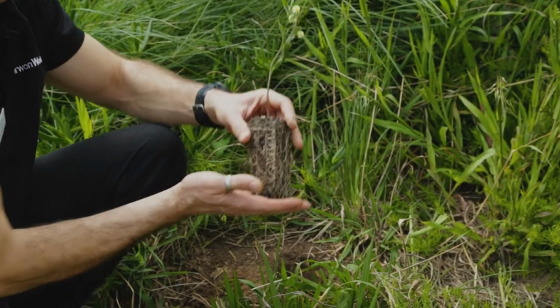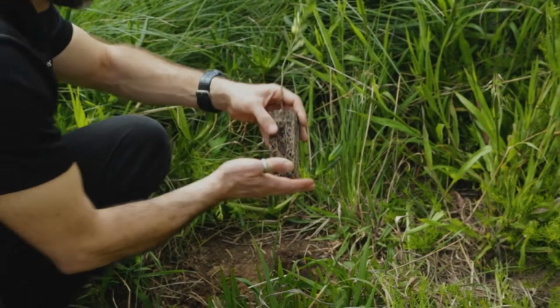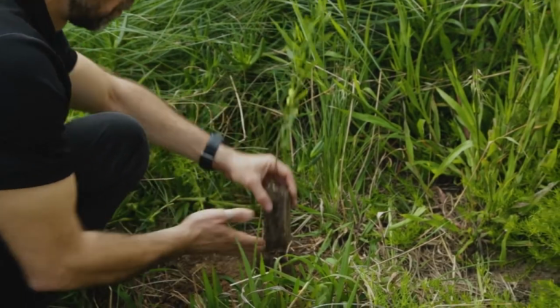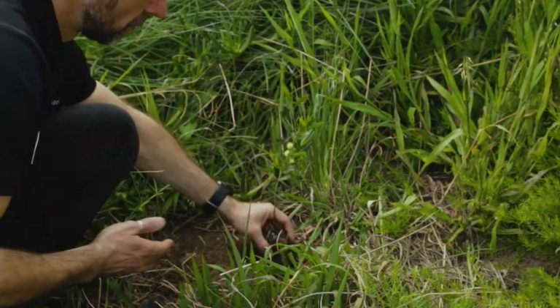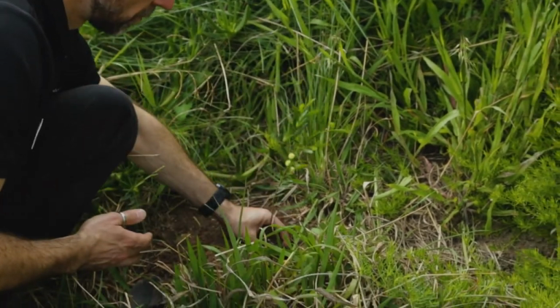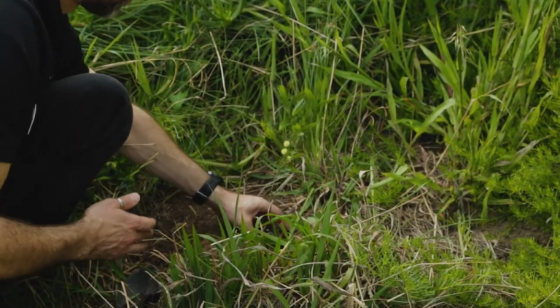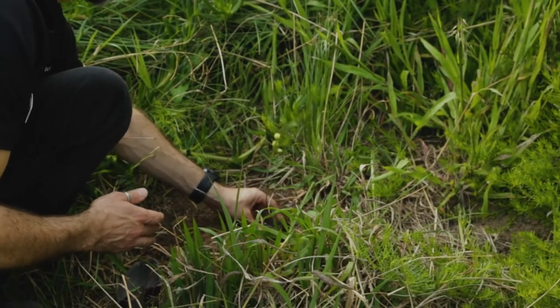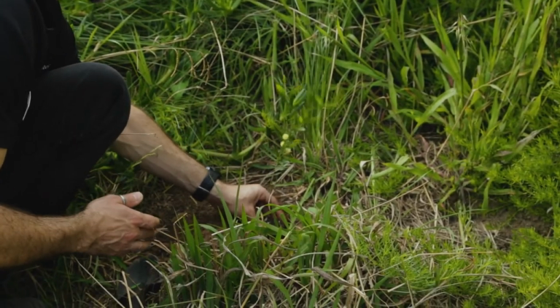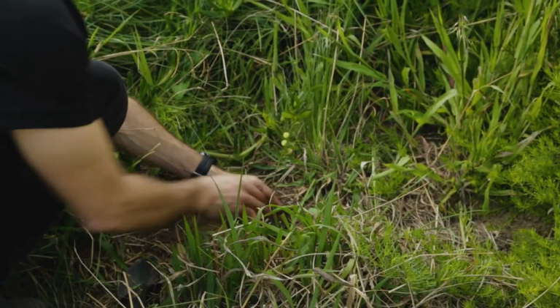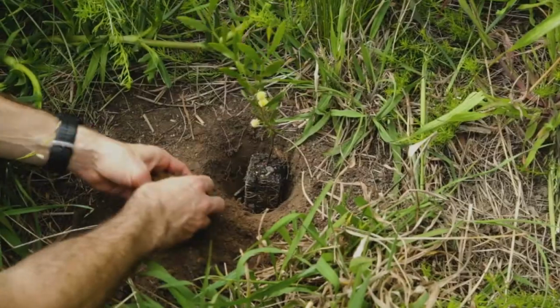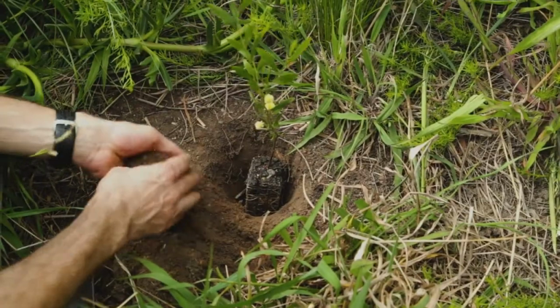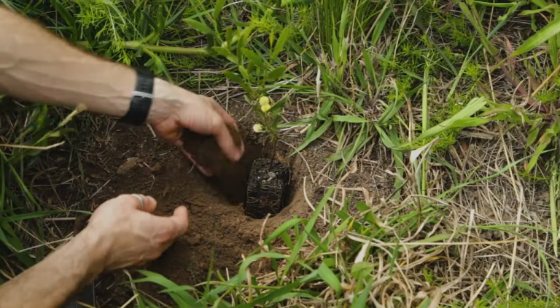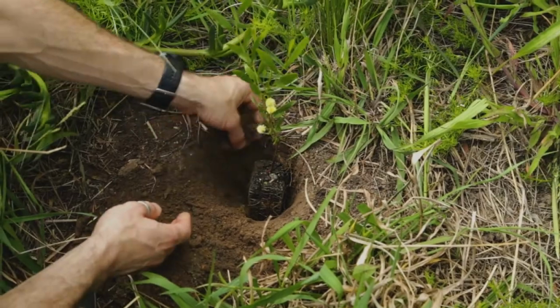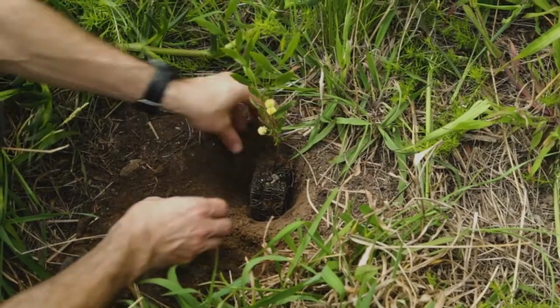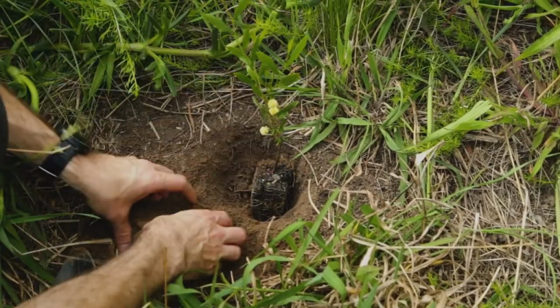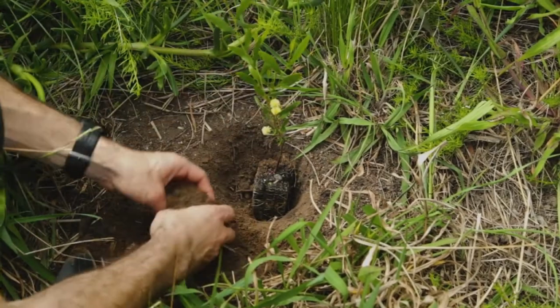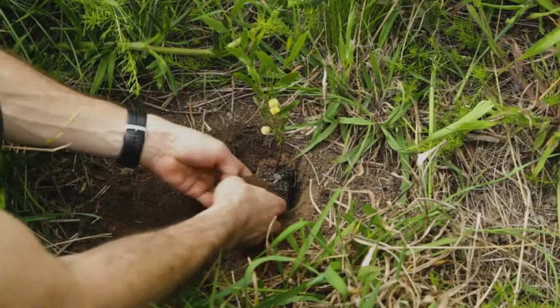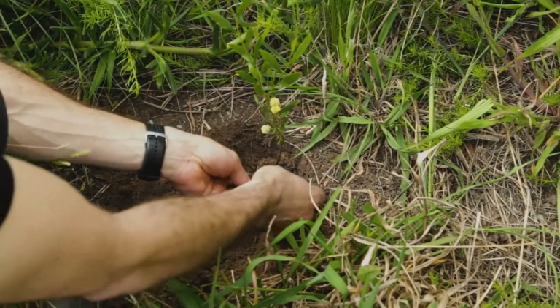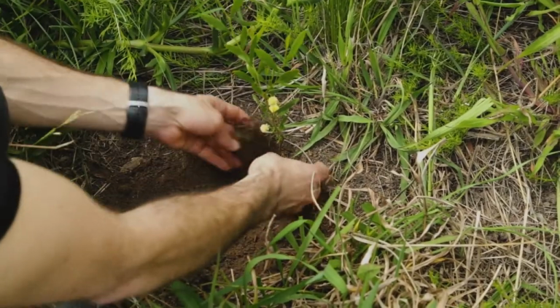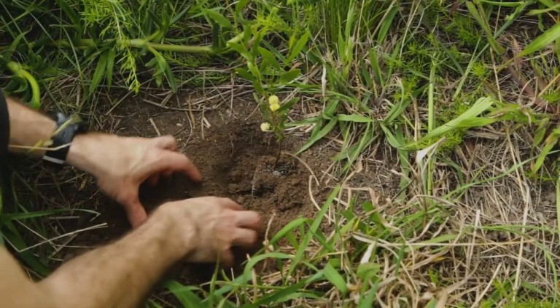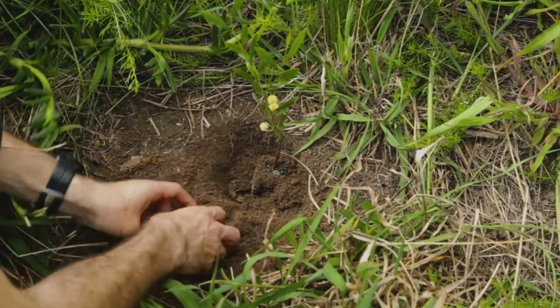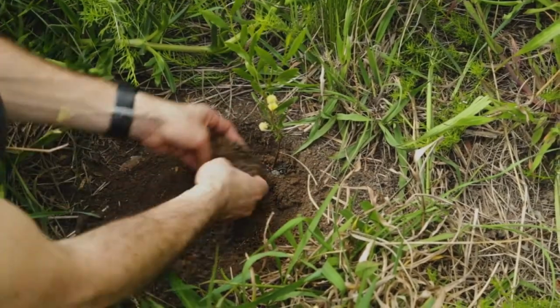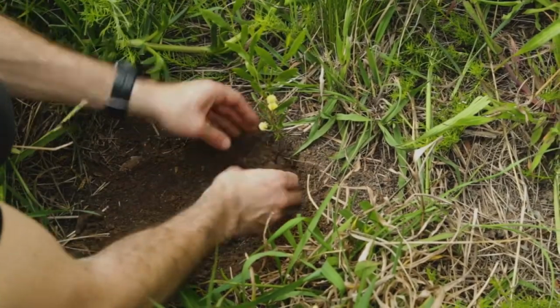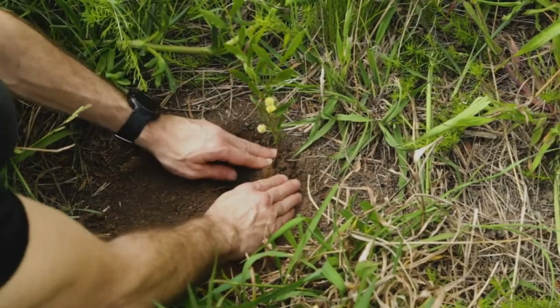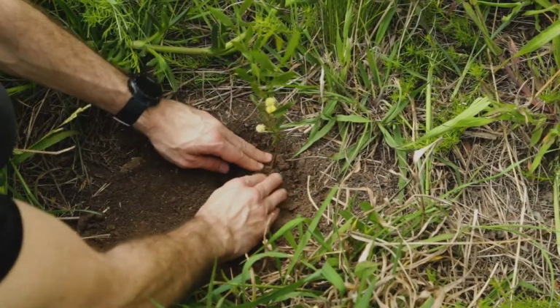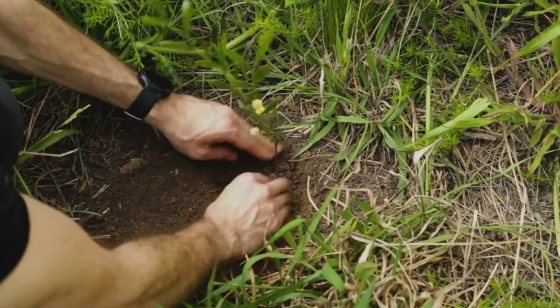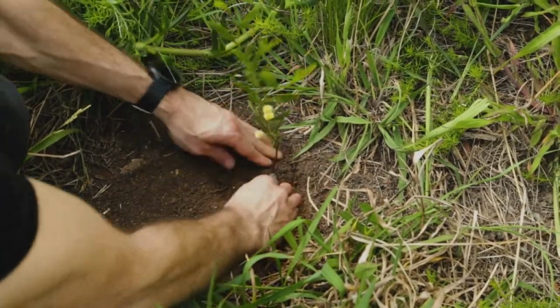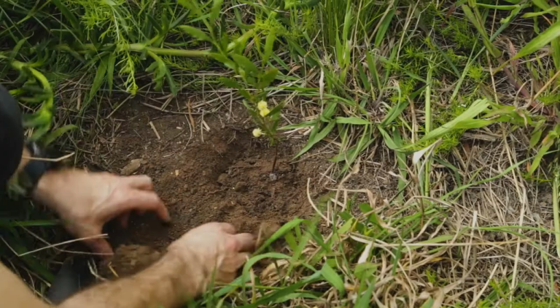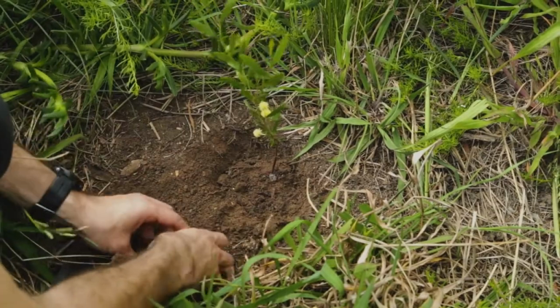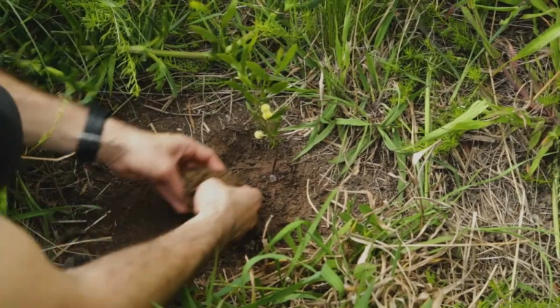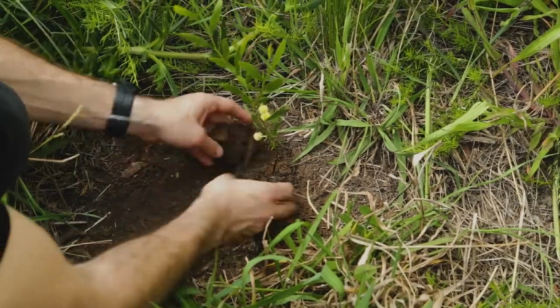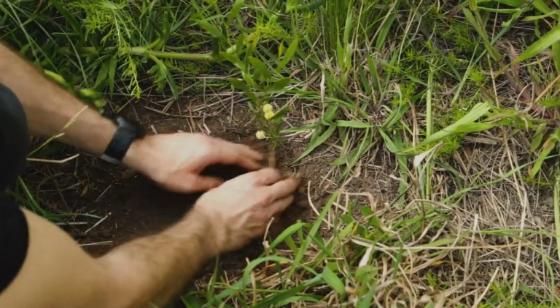Place the plant in the hole, ensuring the soil around the base of the plant sits at ground level, and then backfill your hole with the excess soil.